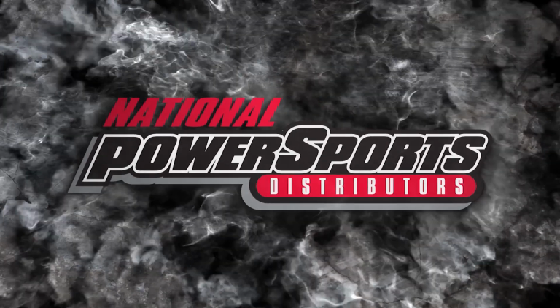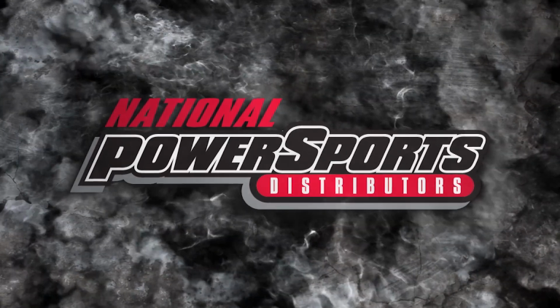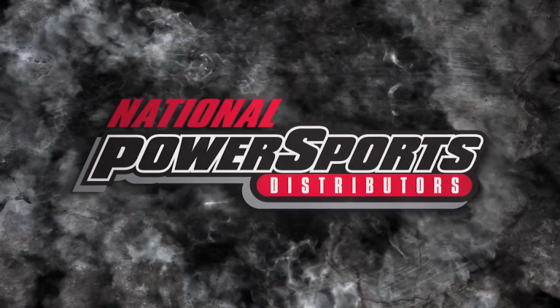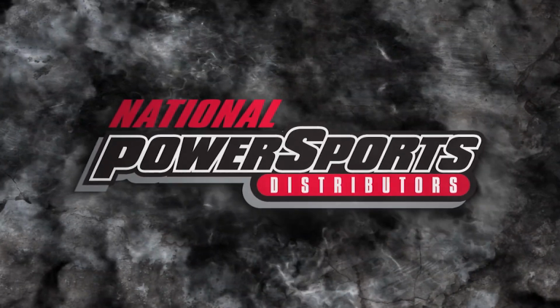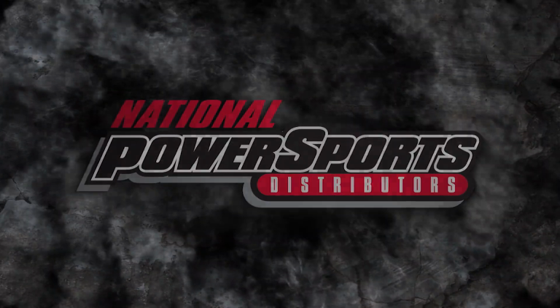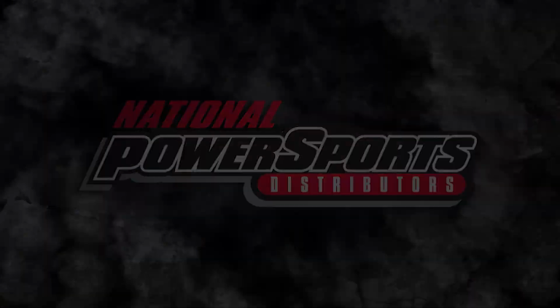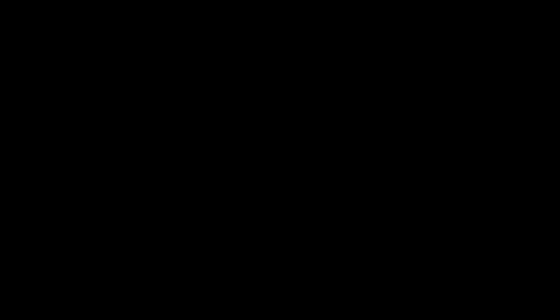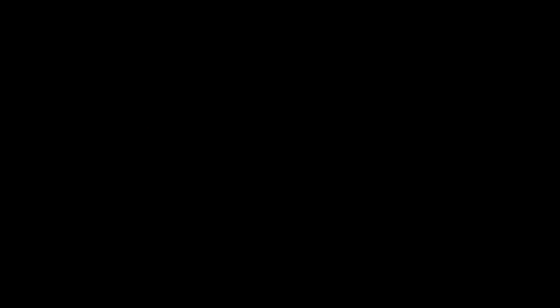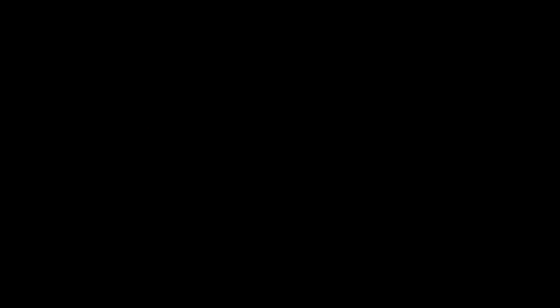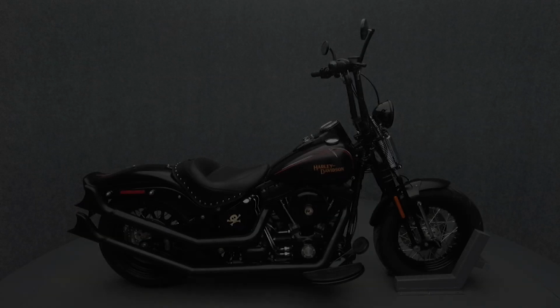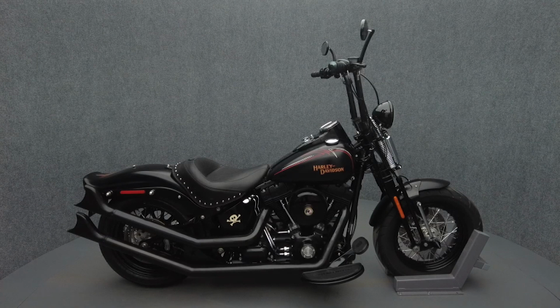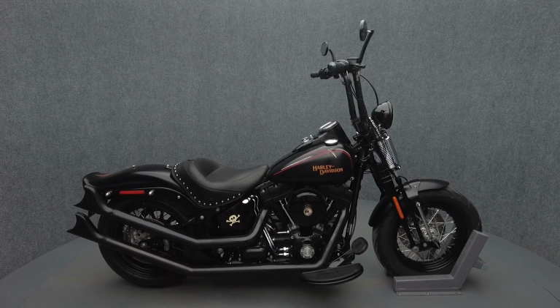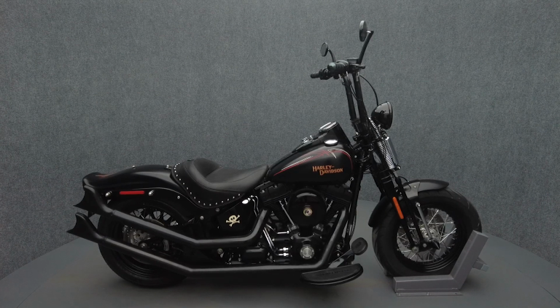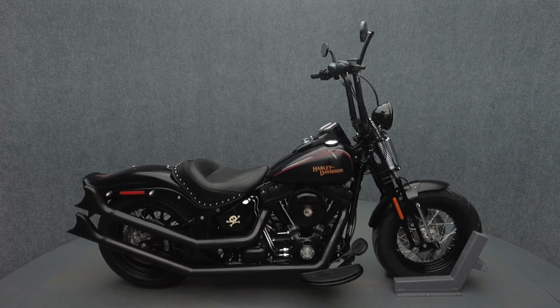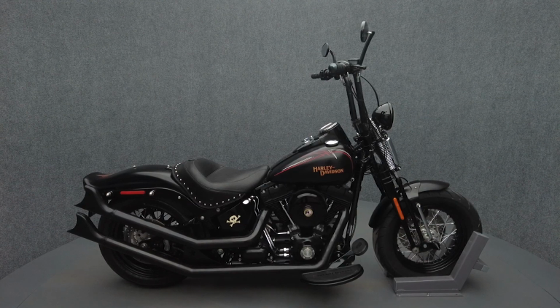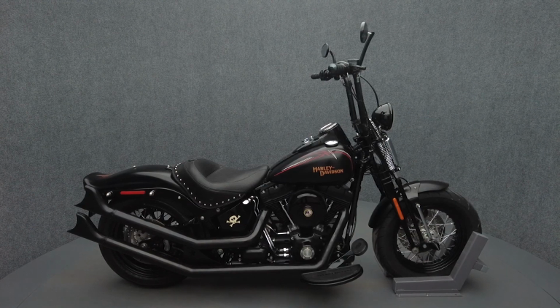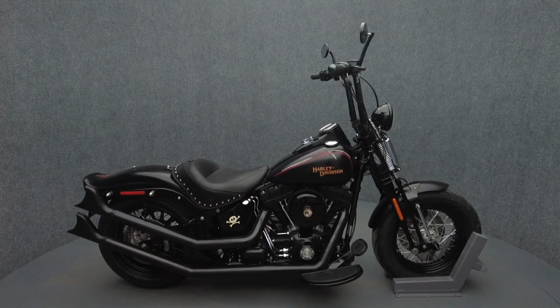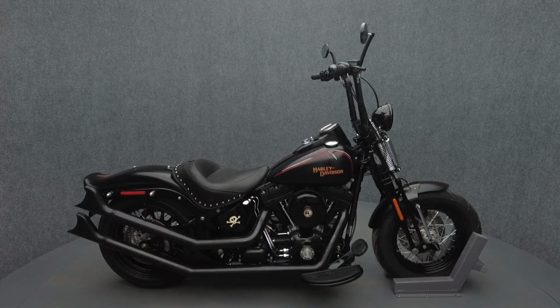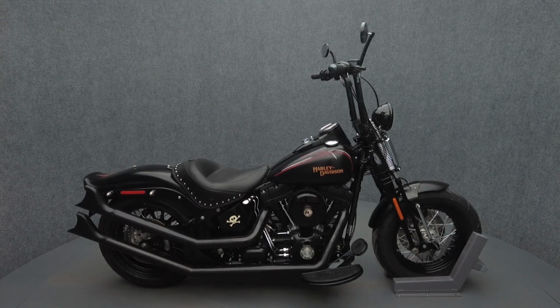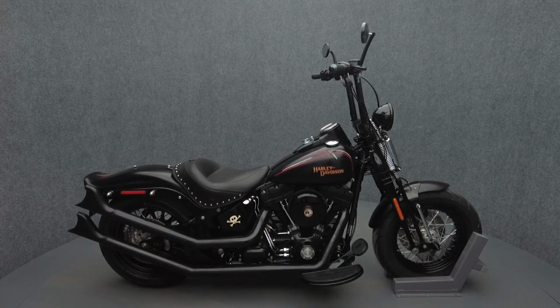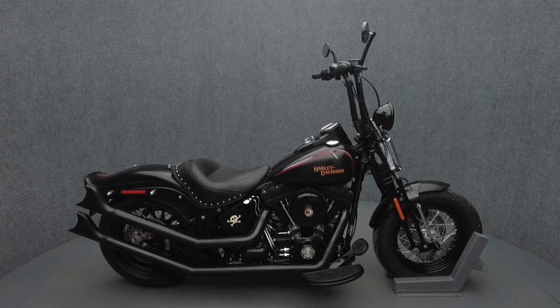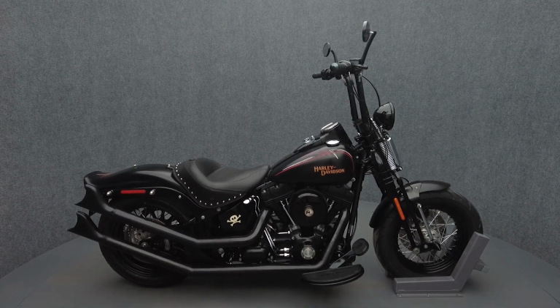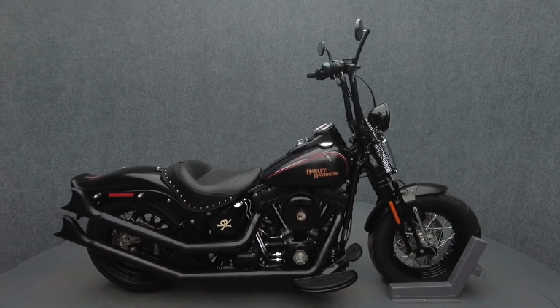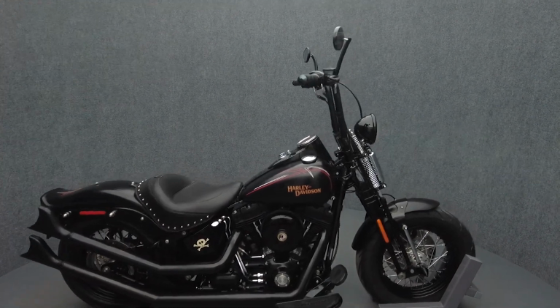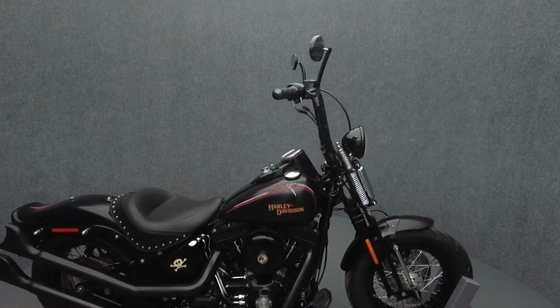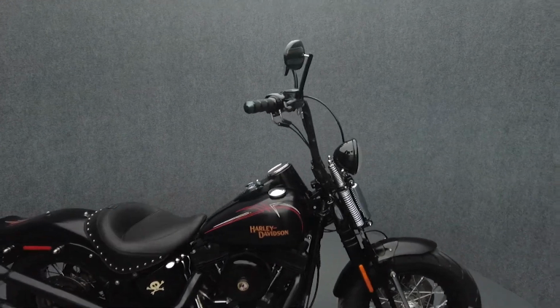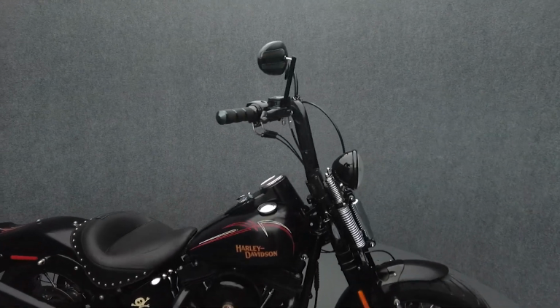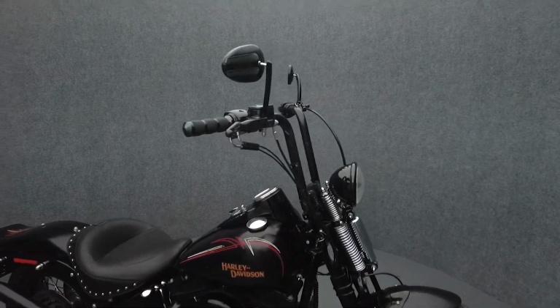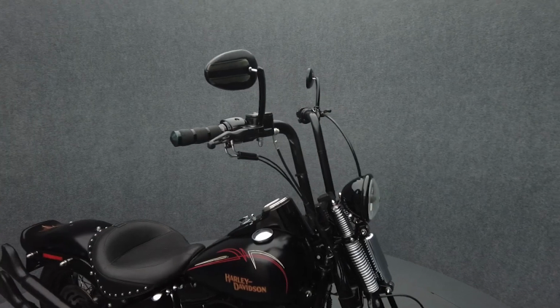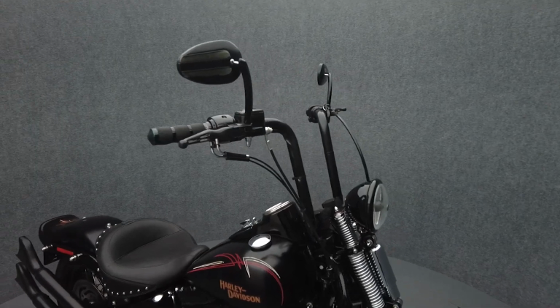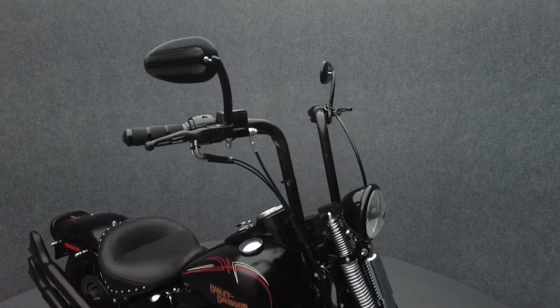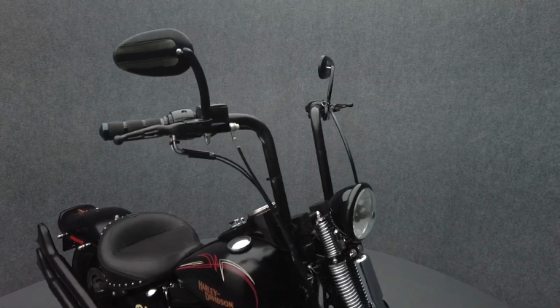Hey everyone, this is Keegan from National Power Sports. This 2009 Harley-Davidson Crossbones with 33,143 miles runs well.